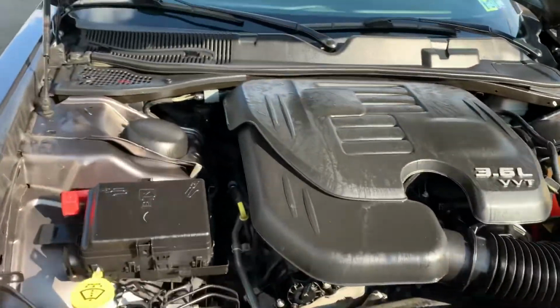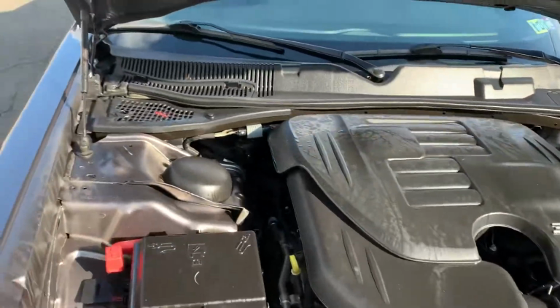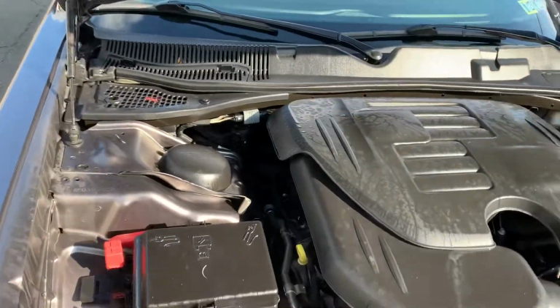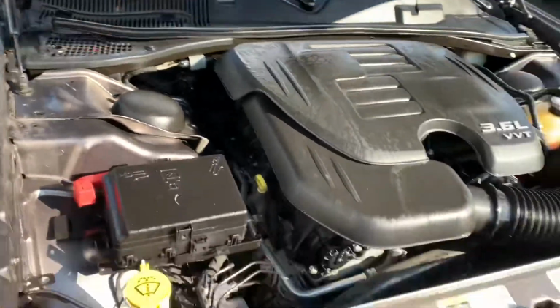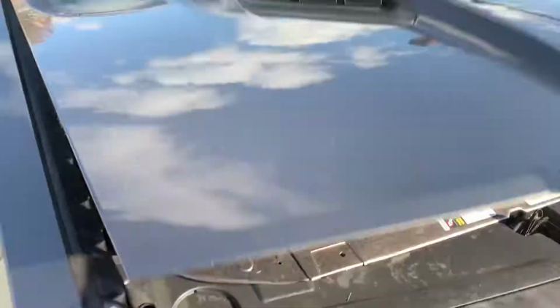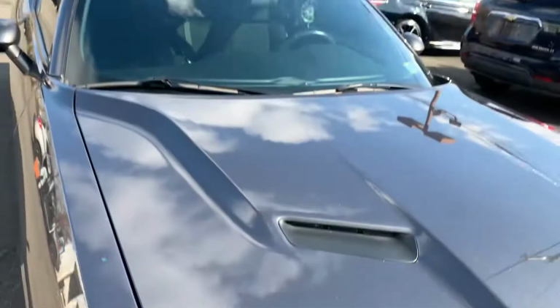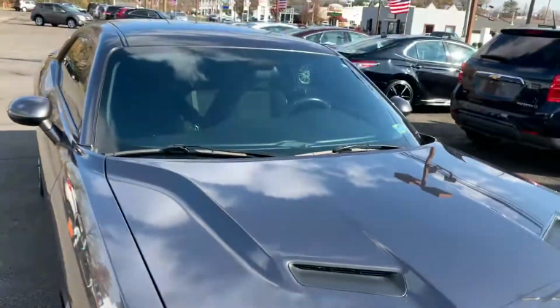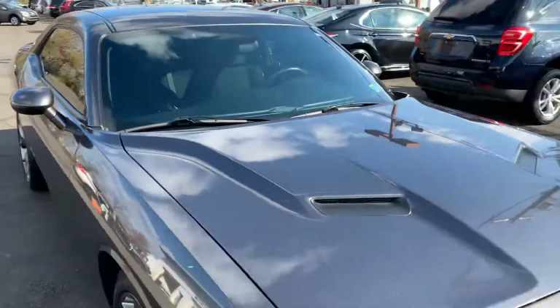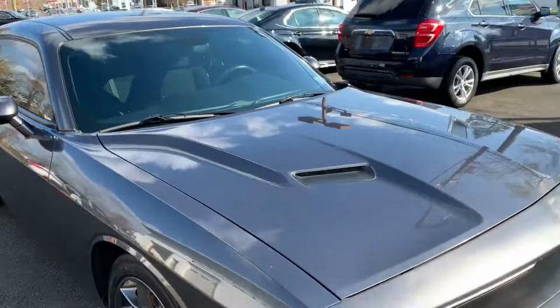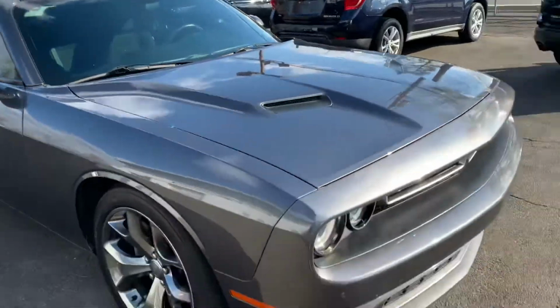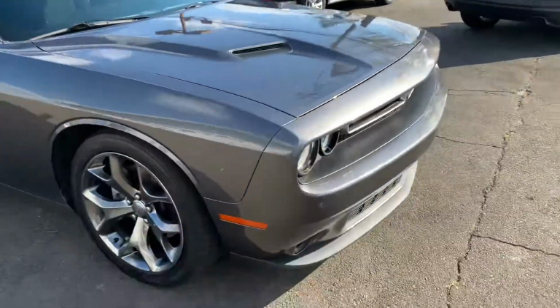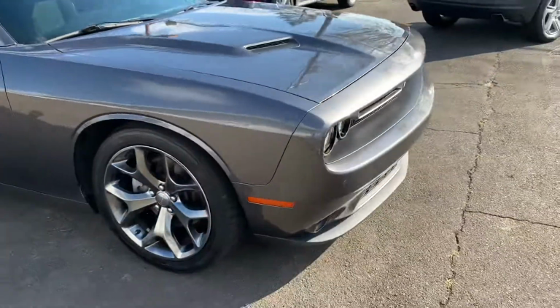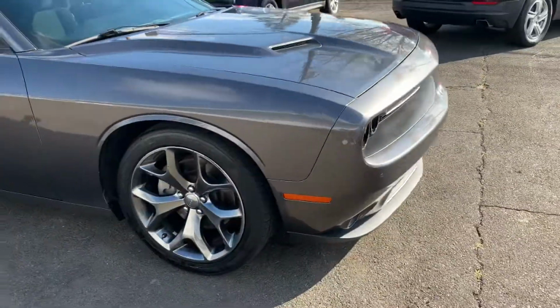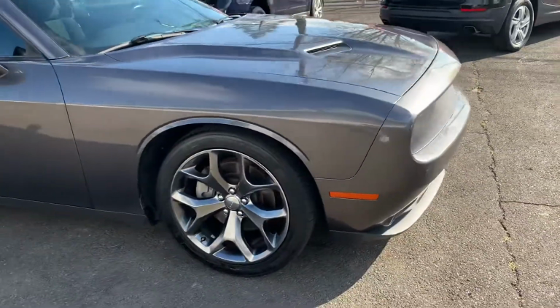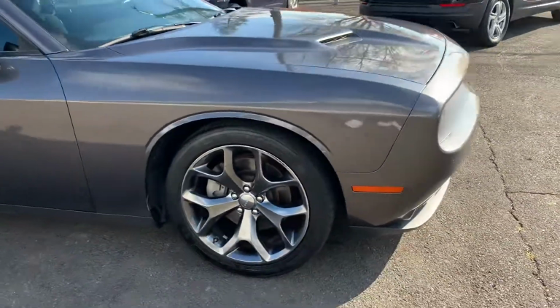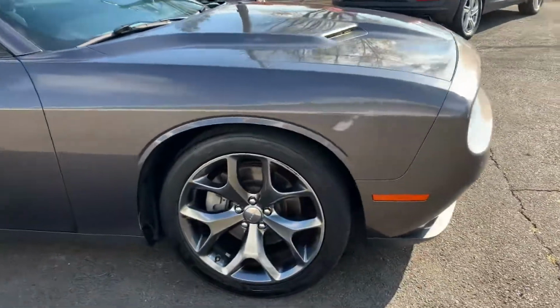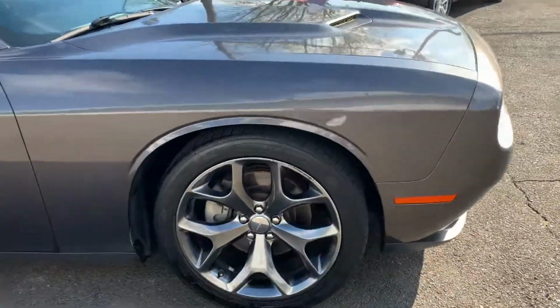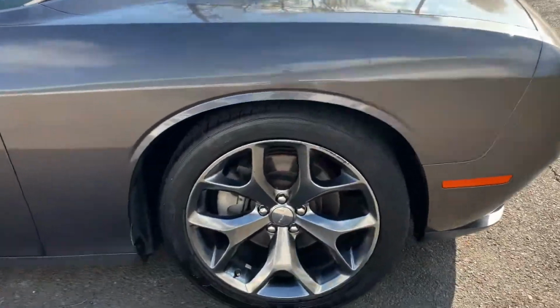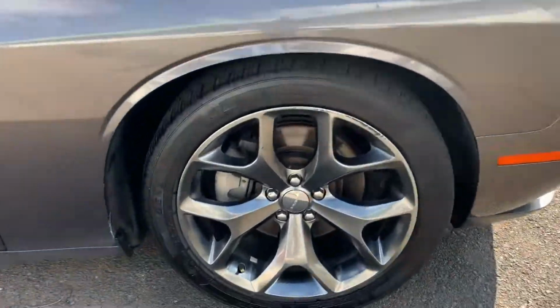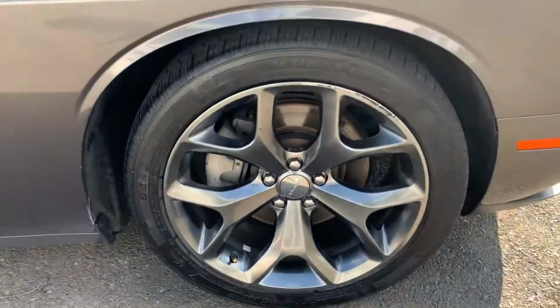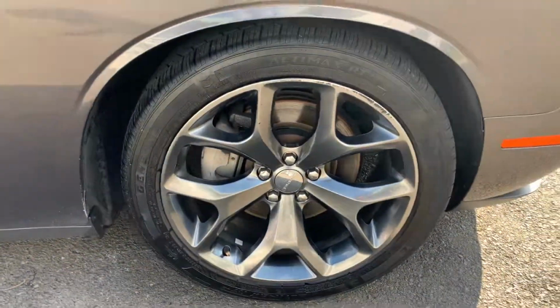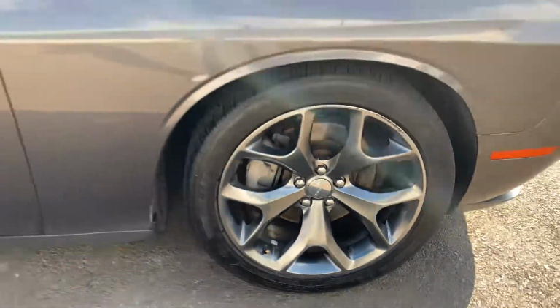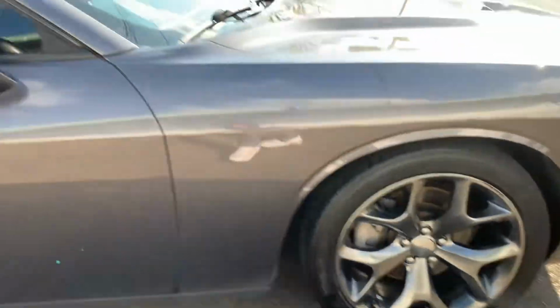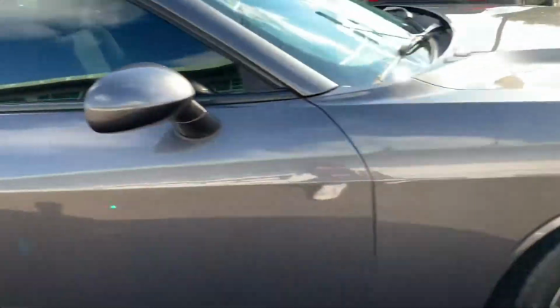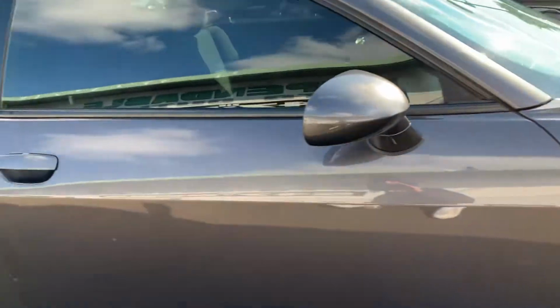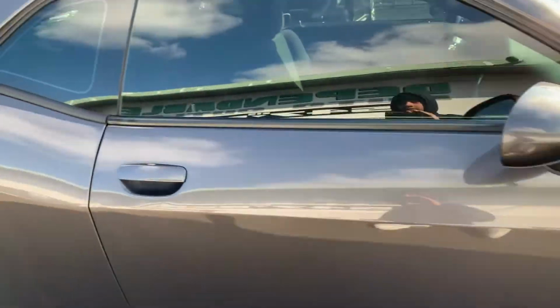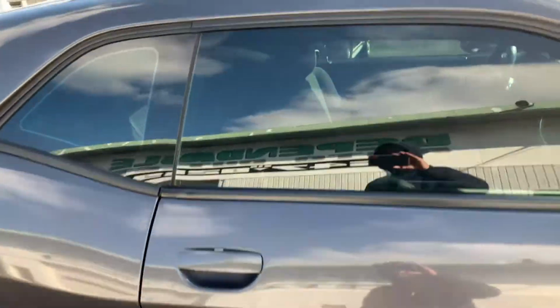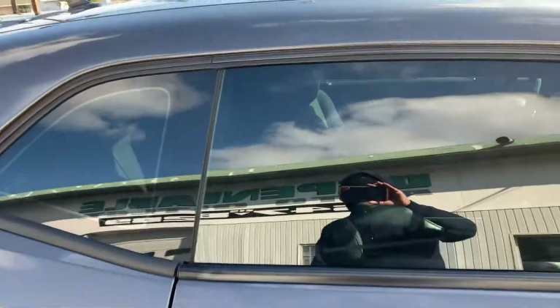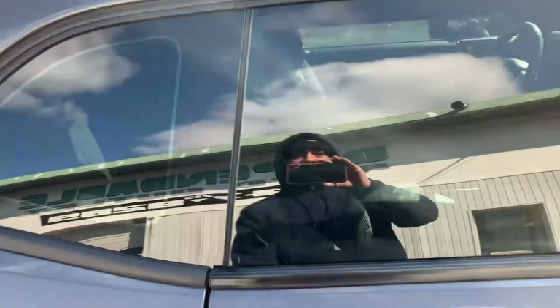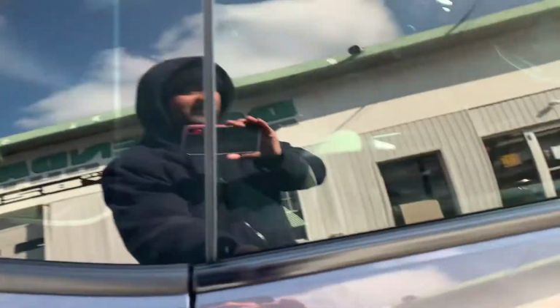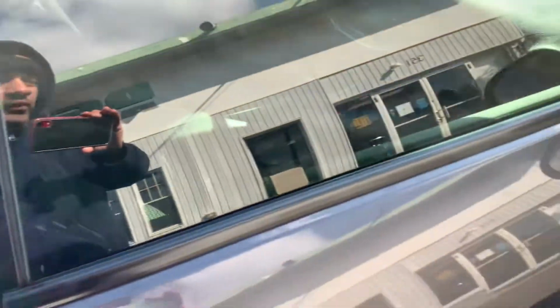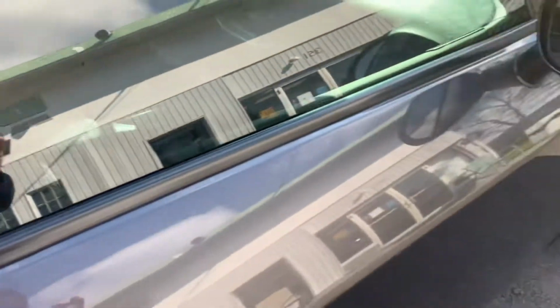Just got detailed. Charcoal metallic paint, high polished alloy rims, and tinted windows.